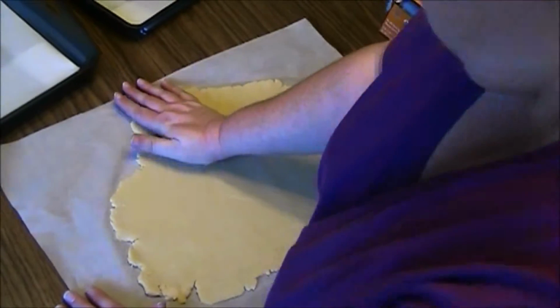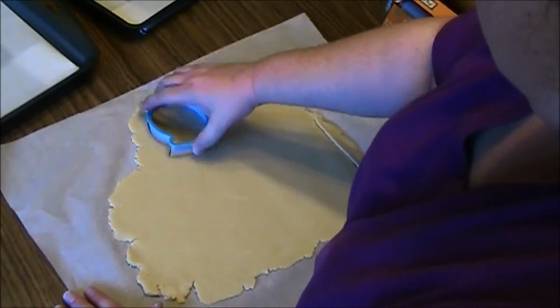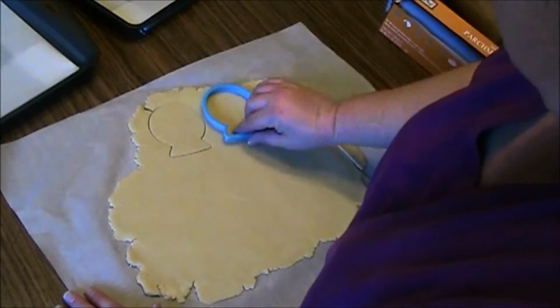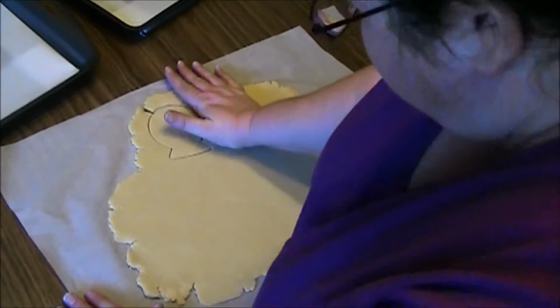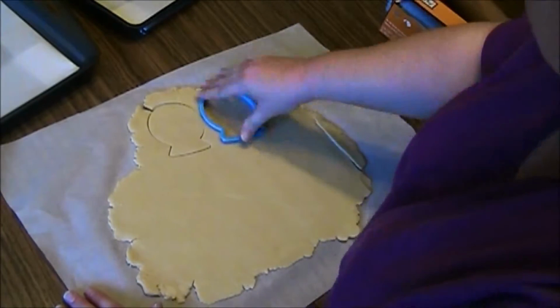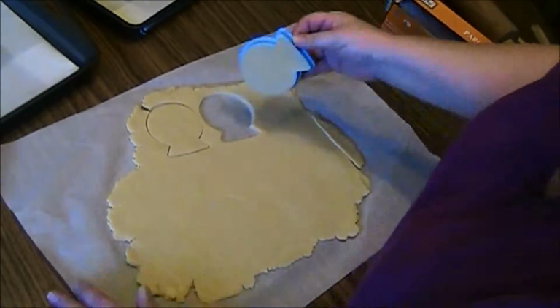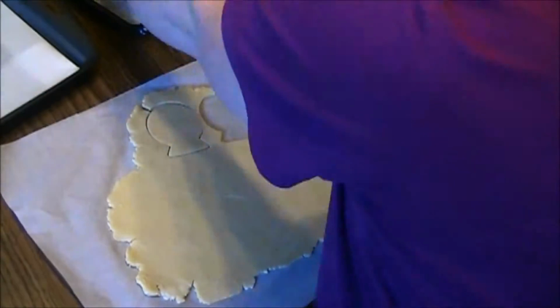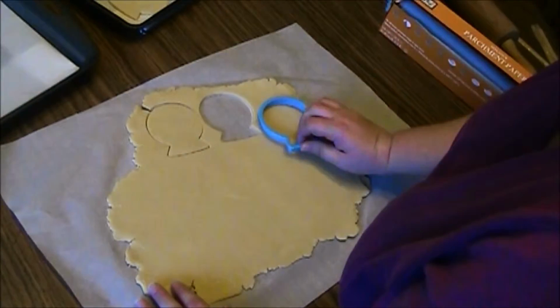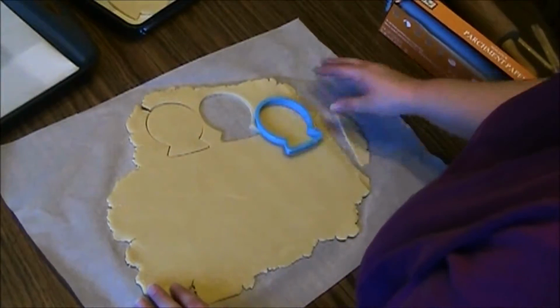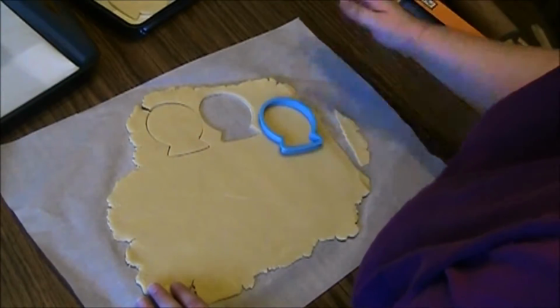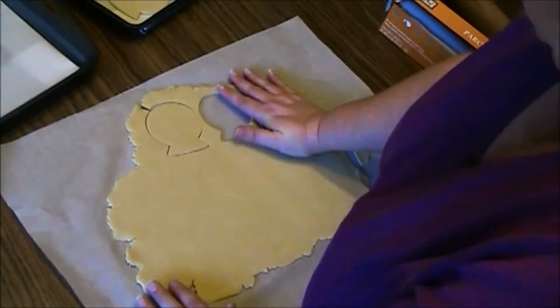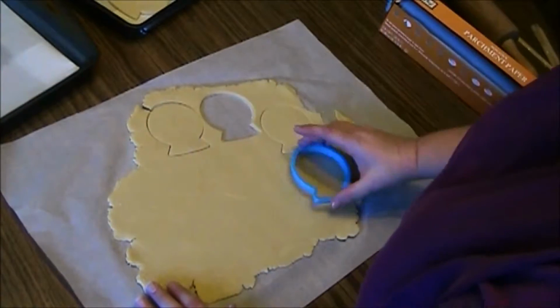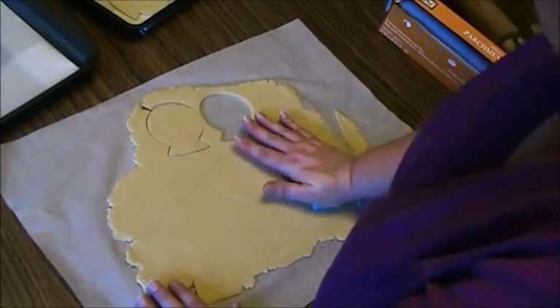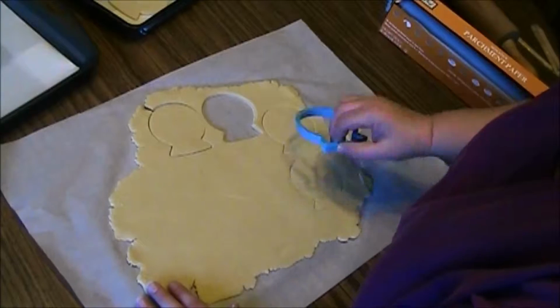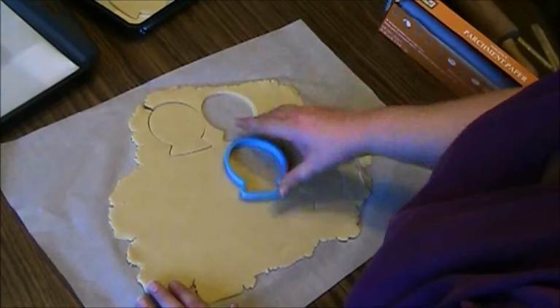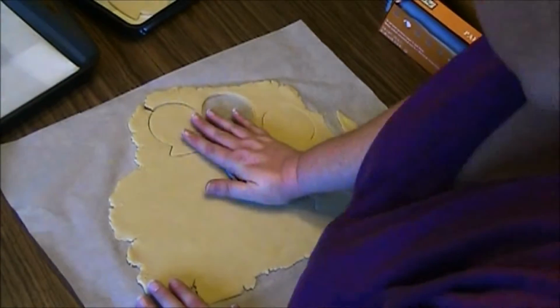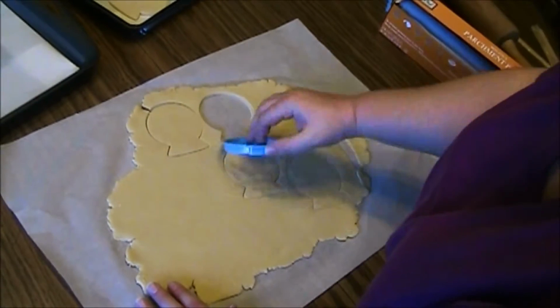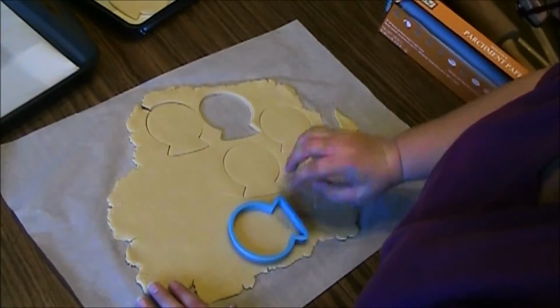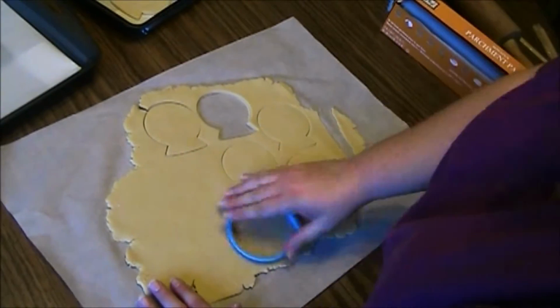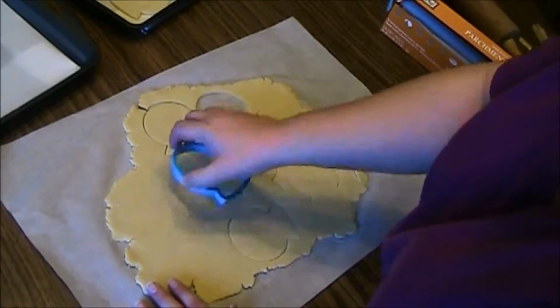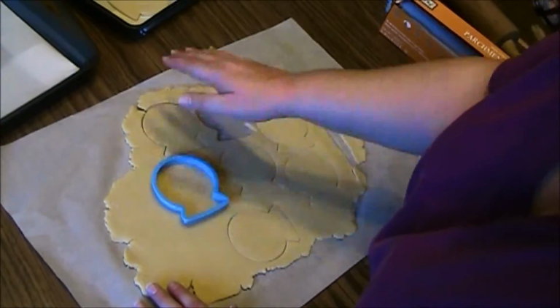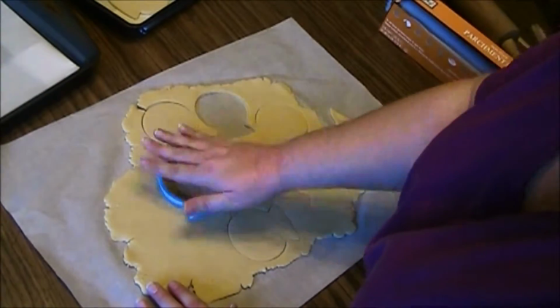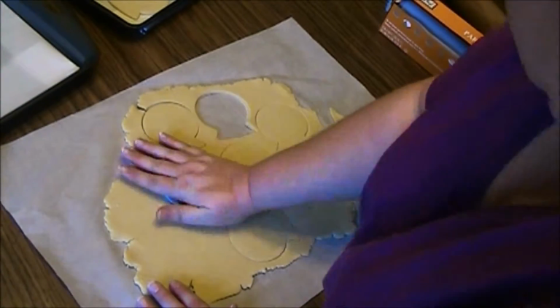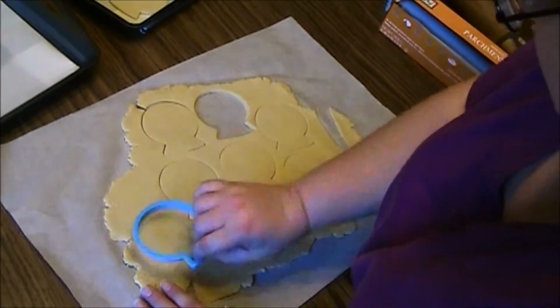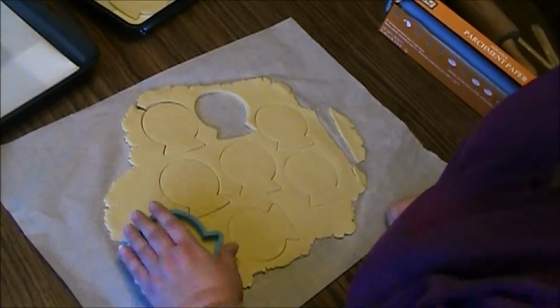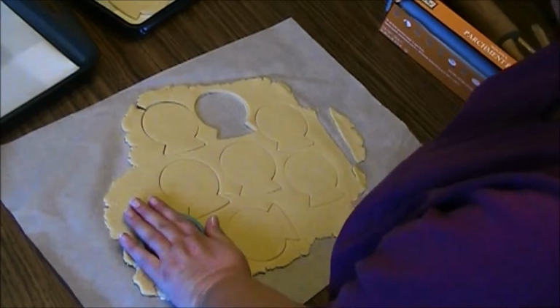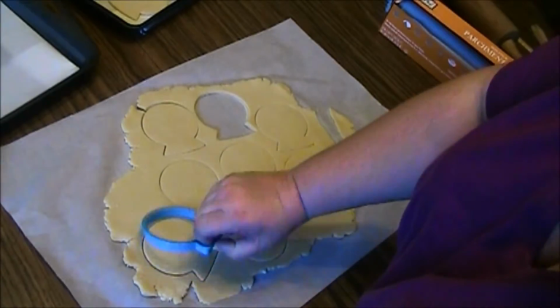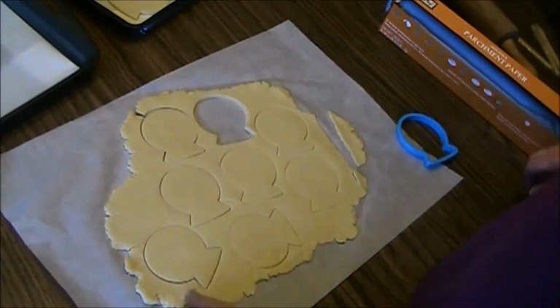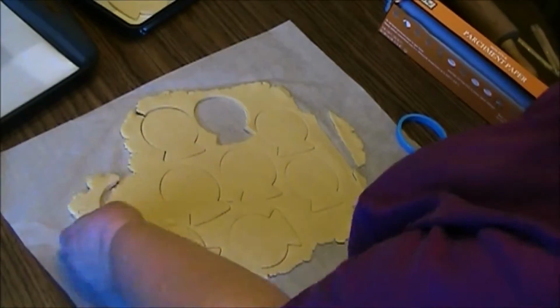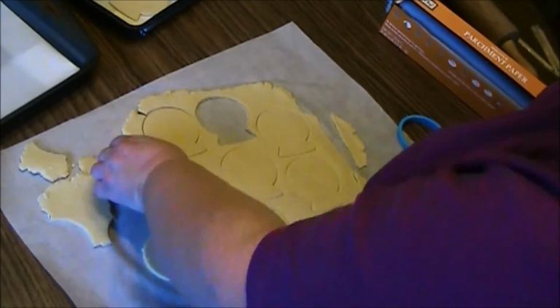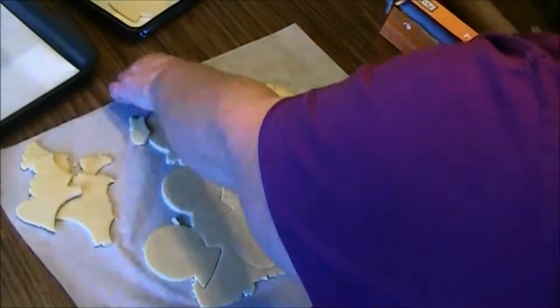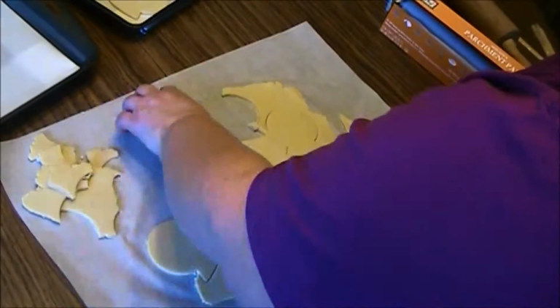Here I'm cutting my snow globe shapes. I have a parchment-lined cookie sheet just off screen that I'm going to put everything on. One of the nice things about this recipe is because the dough is so hard, you really just break it away.